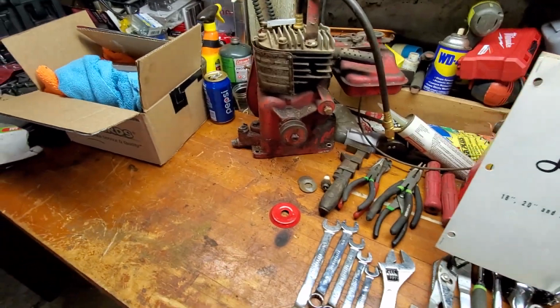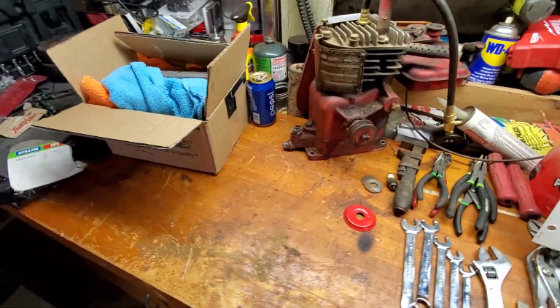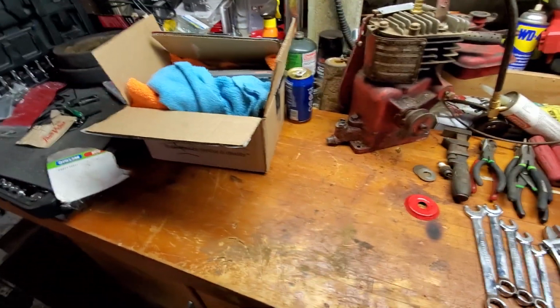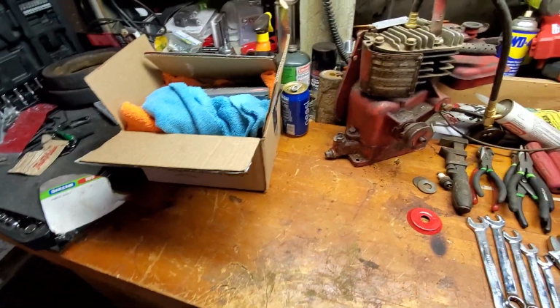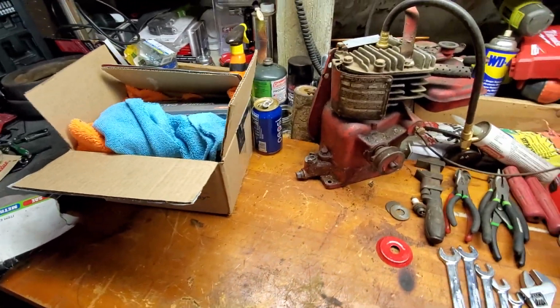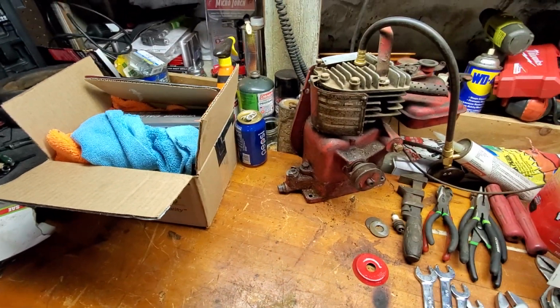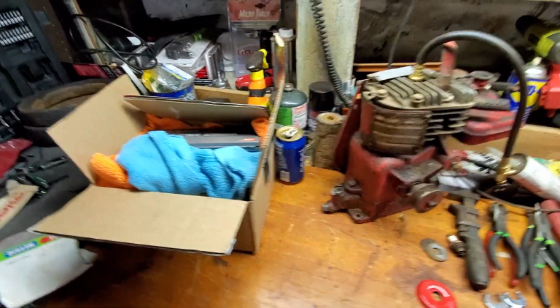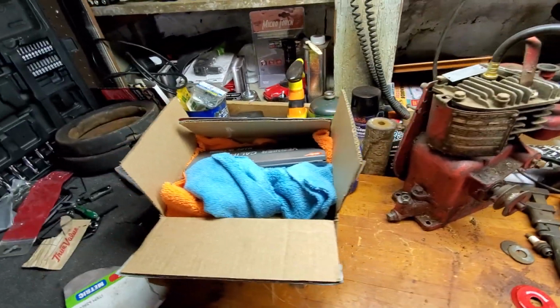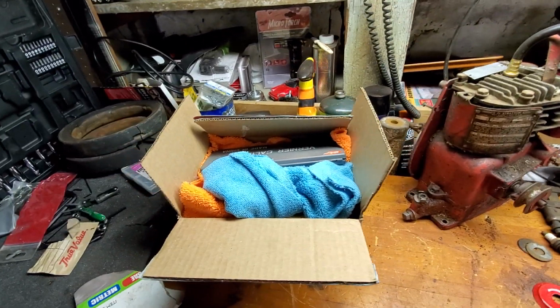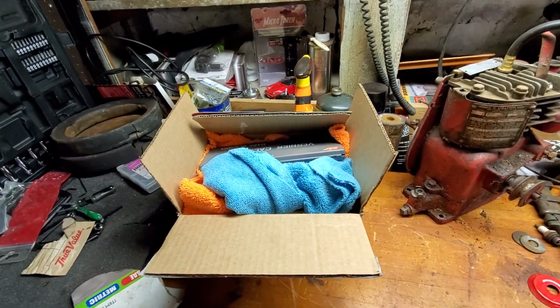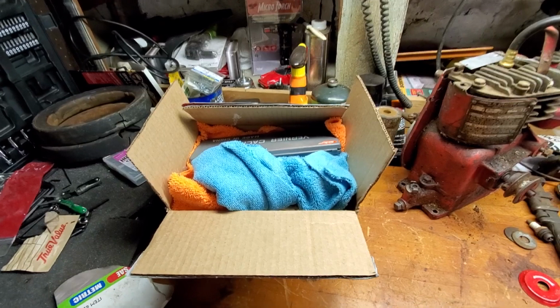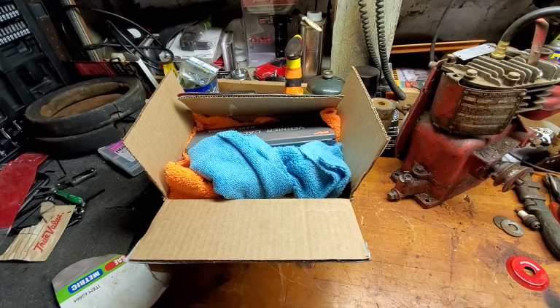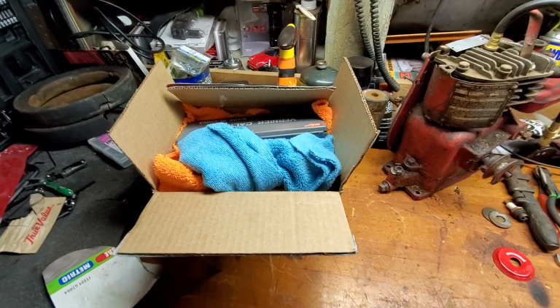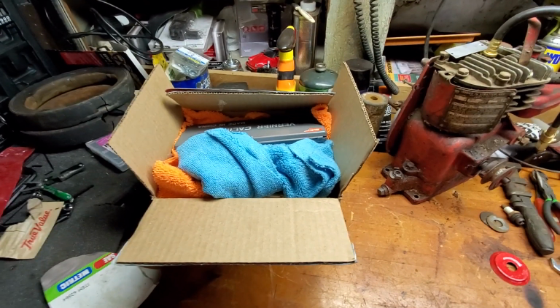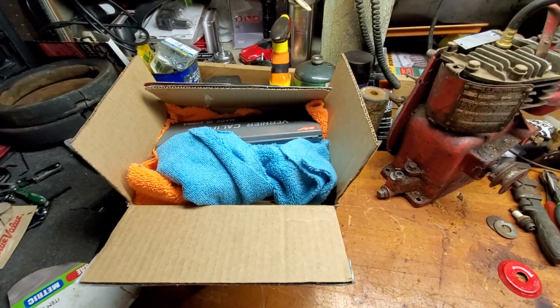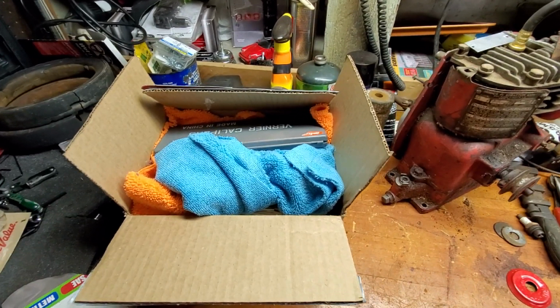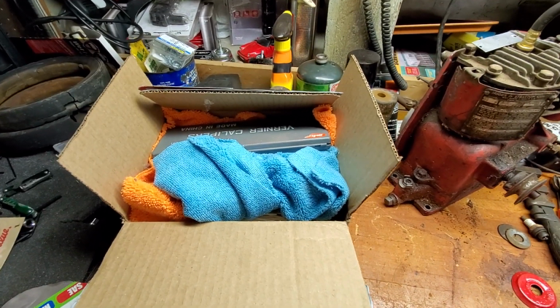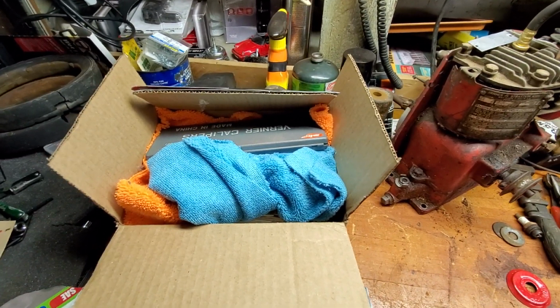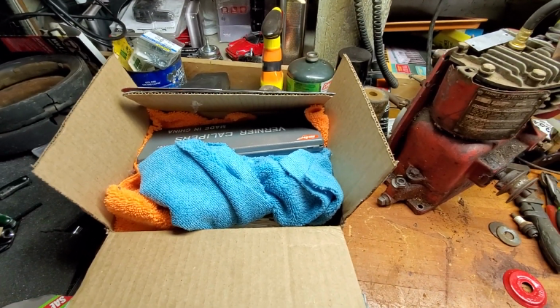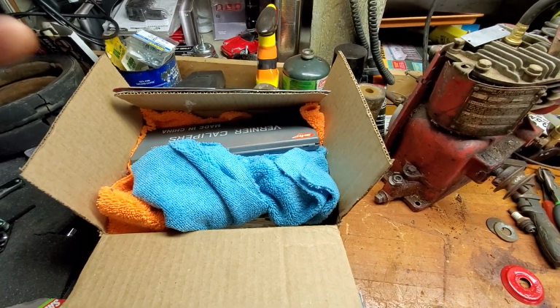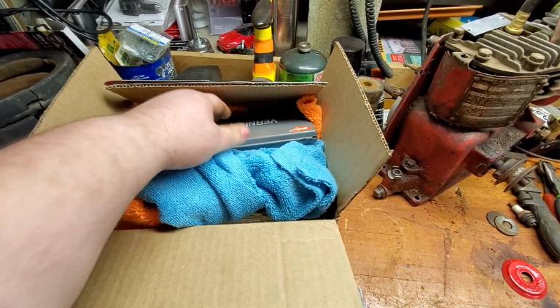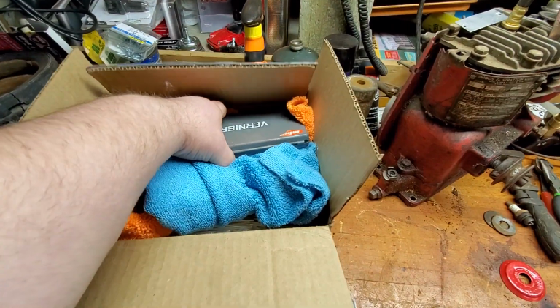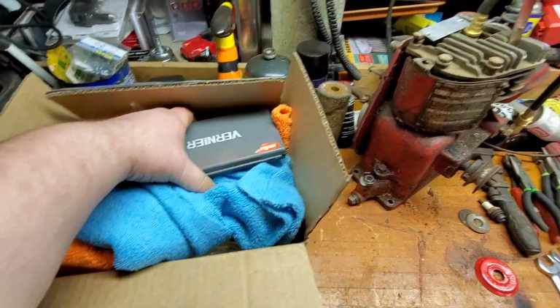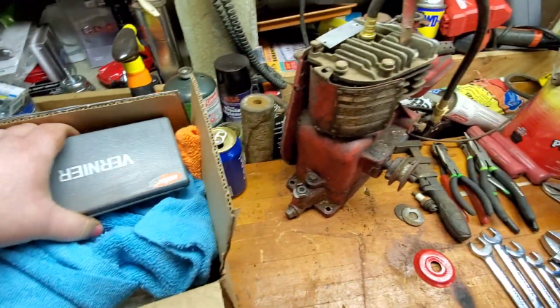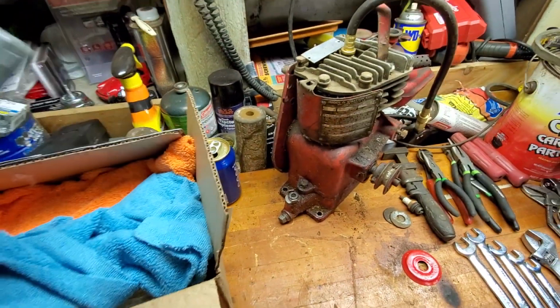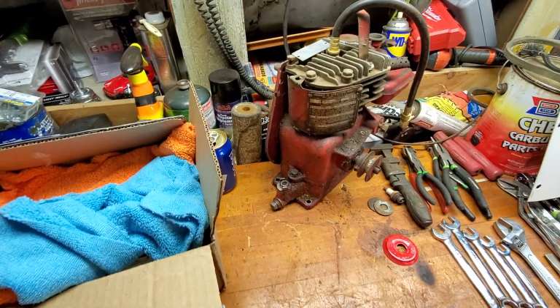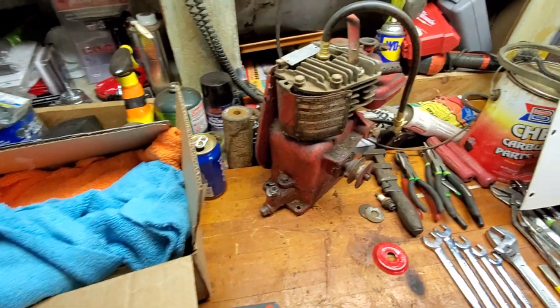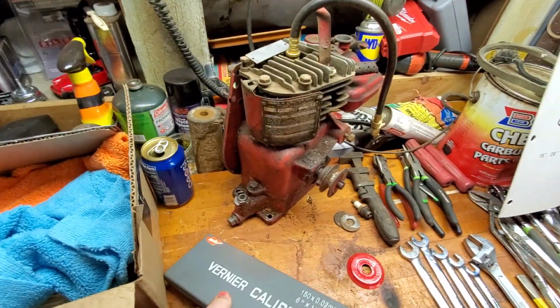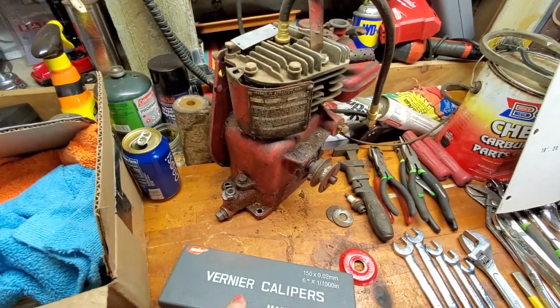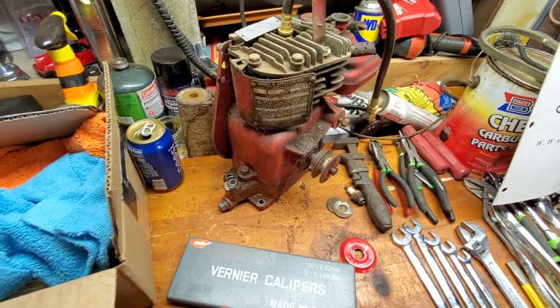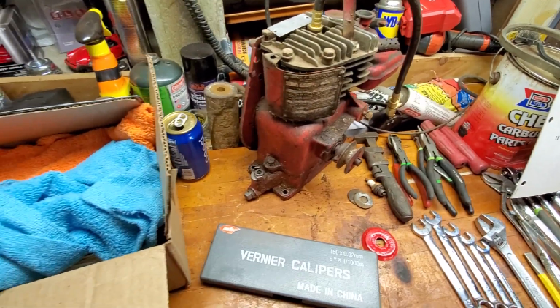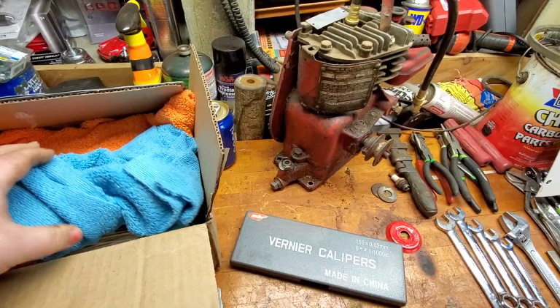I've got a little mail call here from a subscriber and viewer — nice guy, Dave. He sent some really awesome stuff and parts for this guy. So huge shout out to Dave. Thanks so much, buddy, for sending all this stuff.